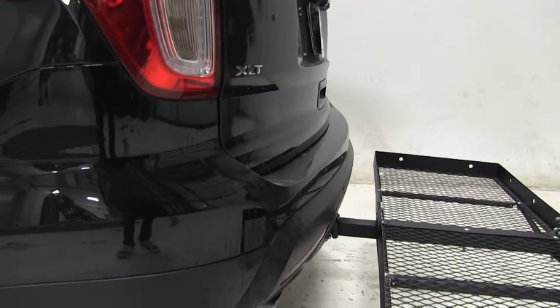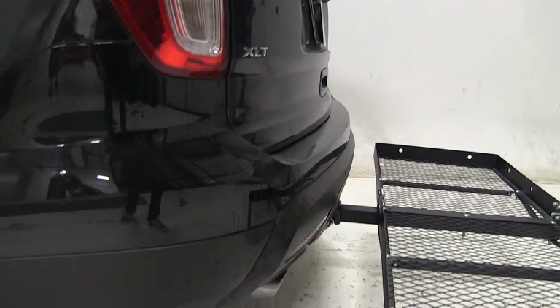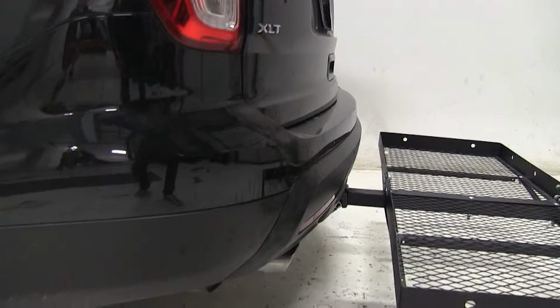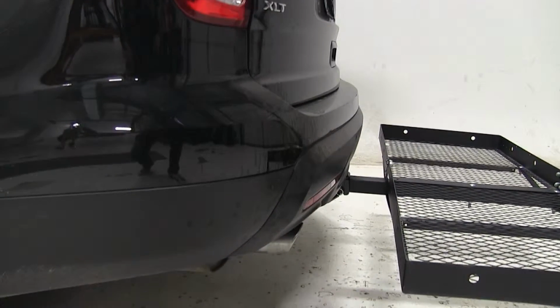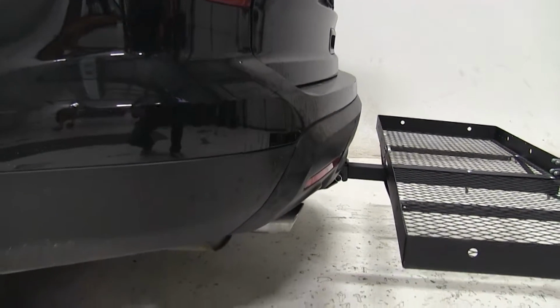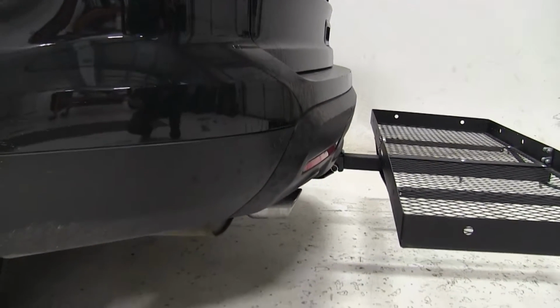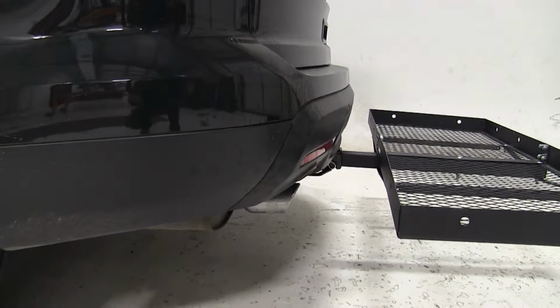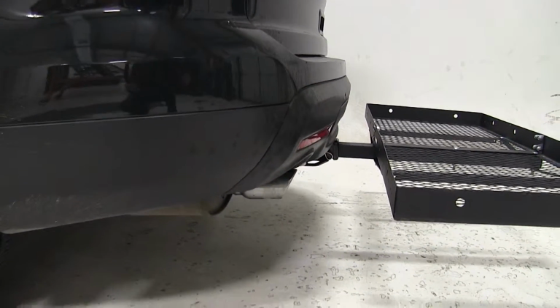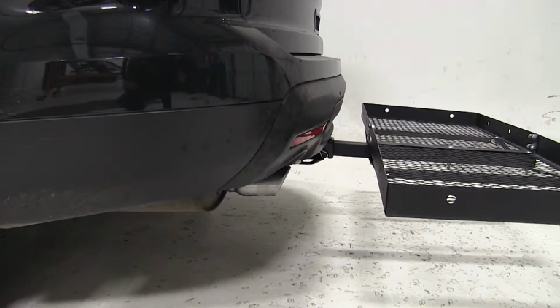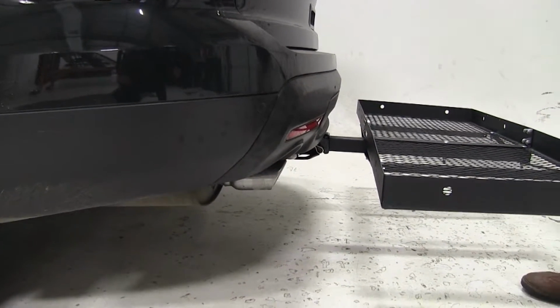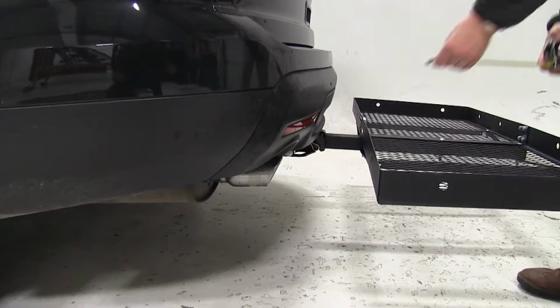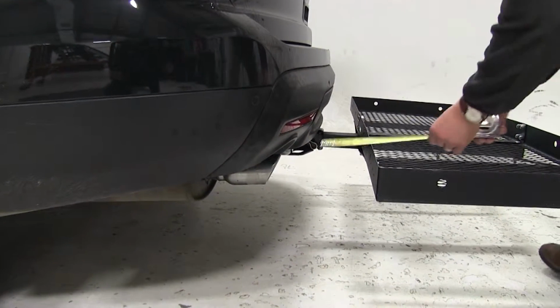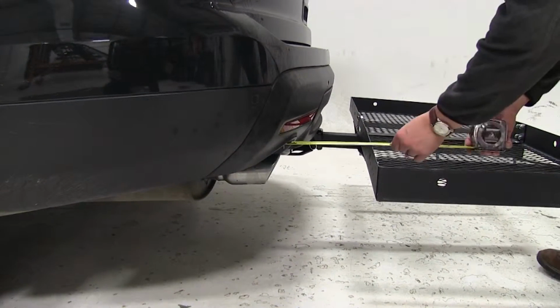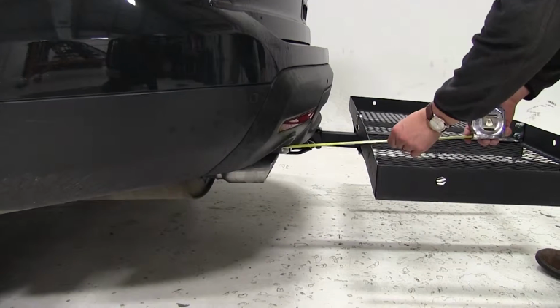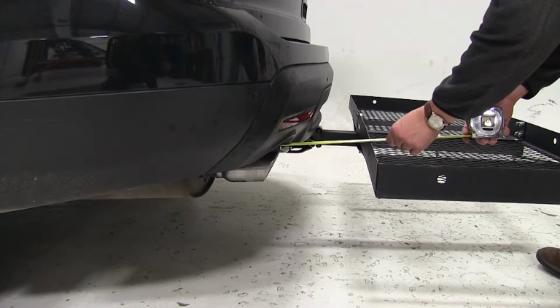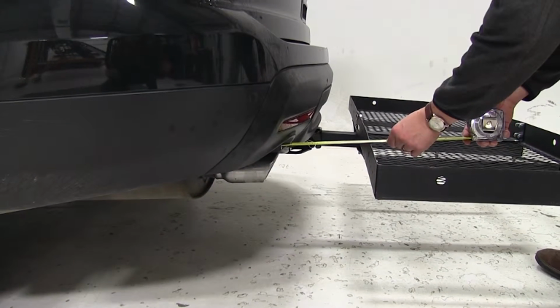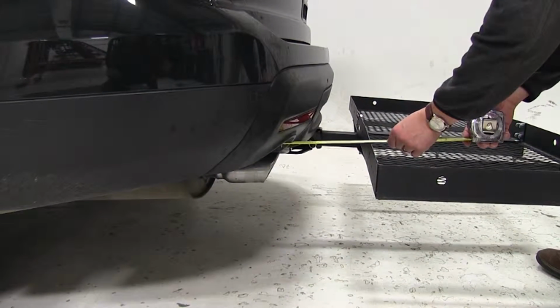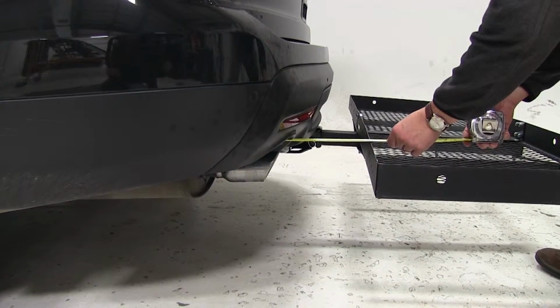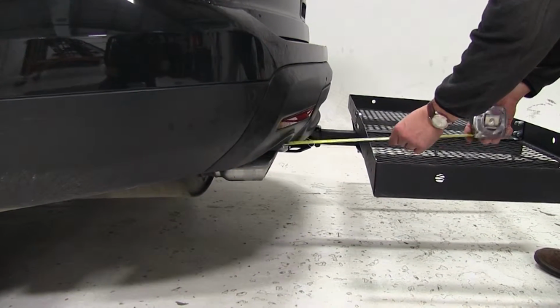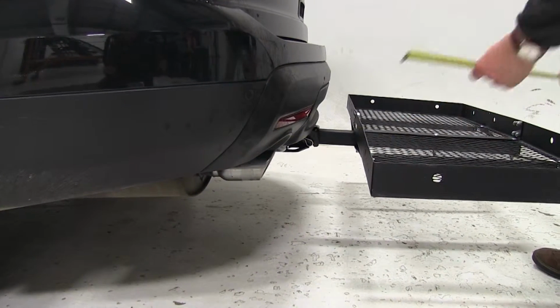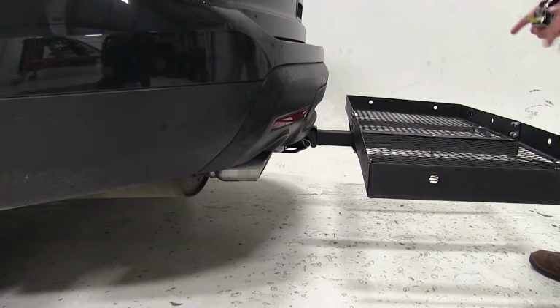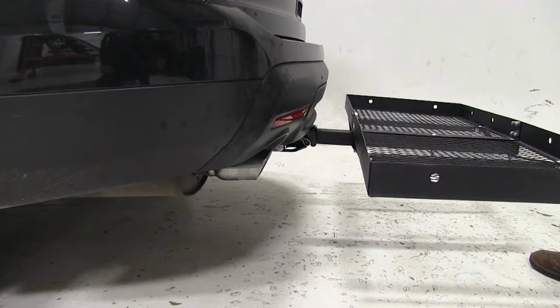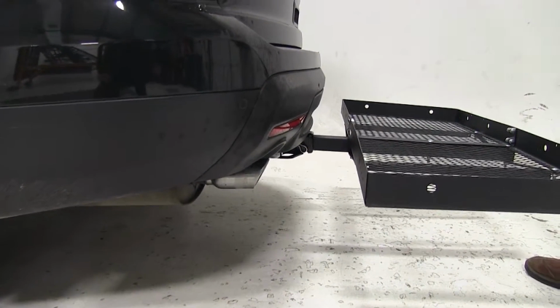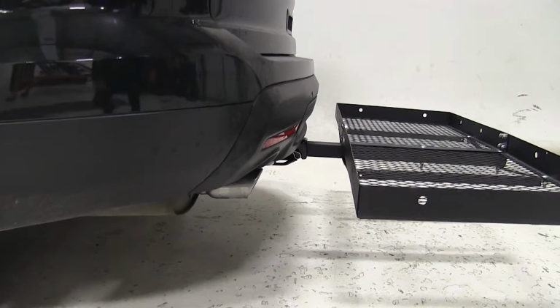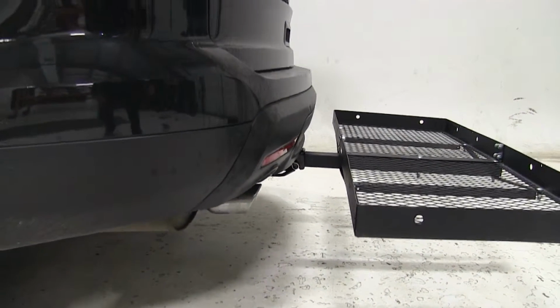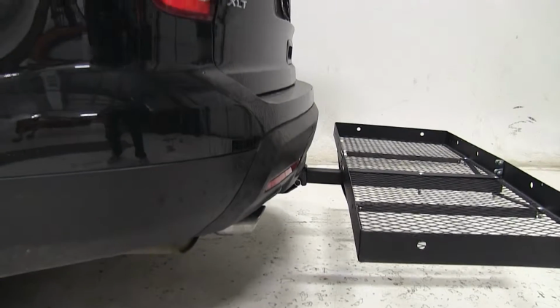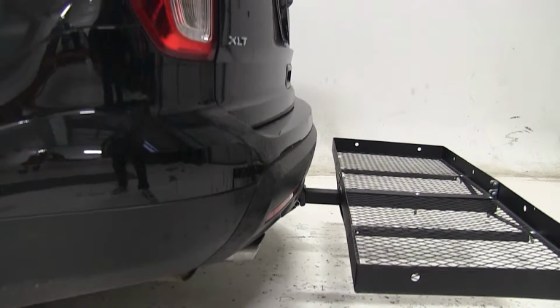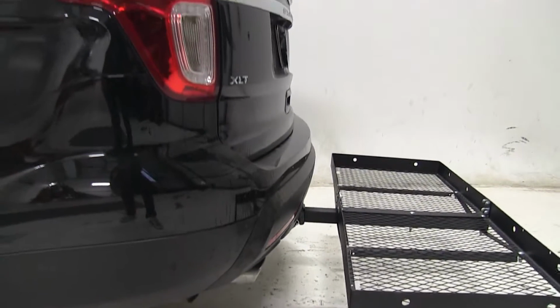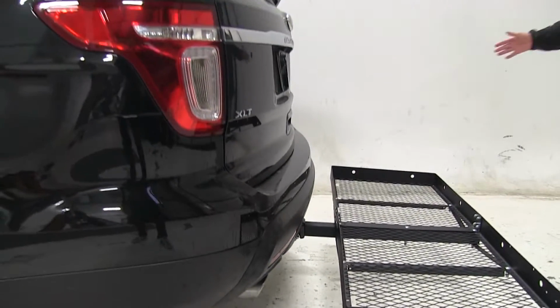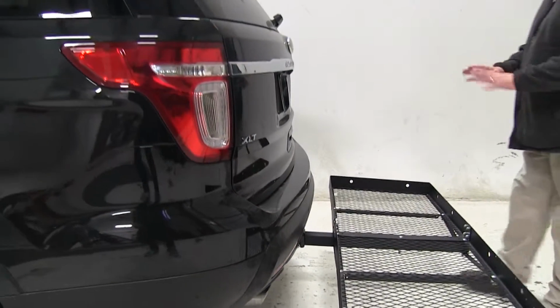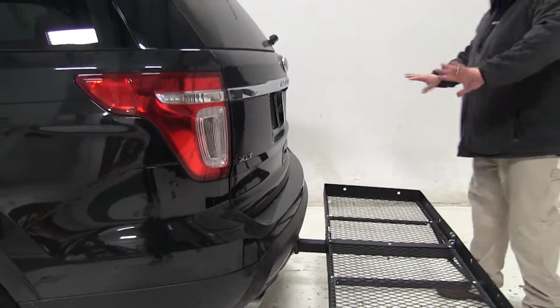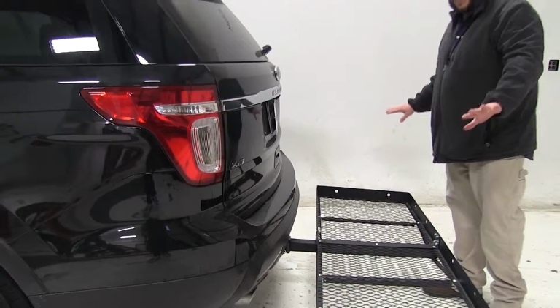With this vehicle we're going to have dual exhaust, one on each side. The measurement for that is going to be about 8.5 to 9 inches. So just keep that in mind when you have heat-sensitive material — try to keep it to the center and not to either side.